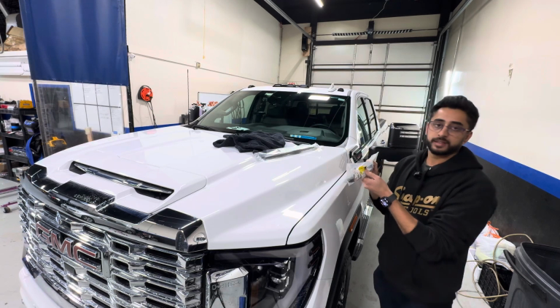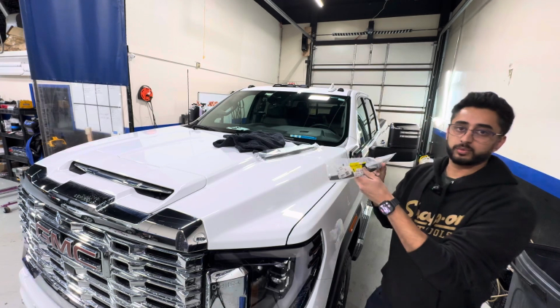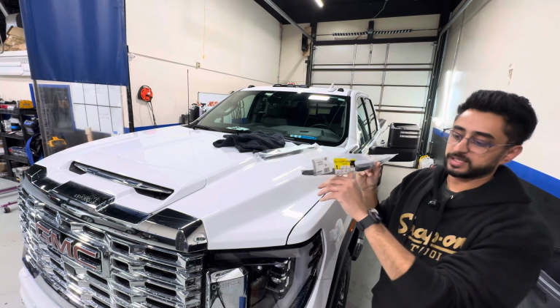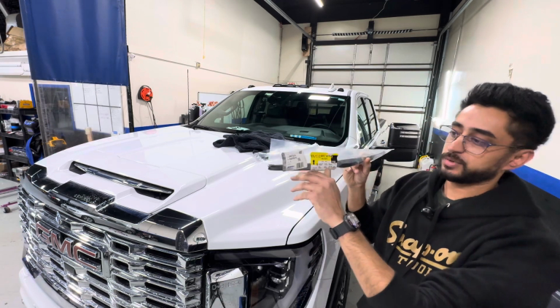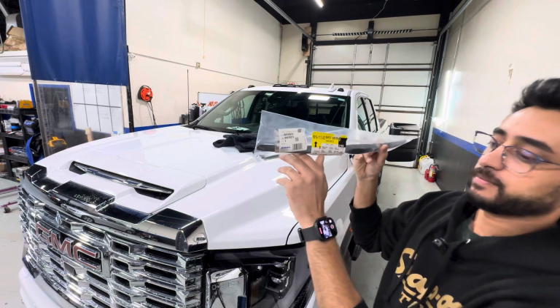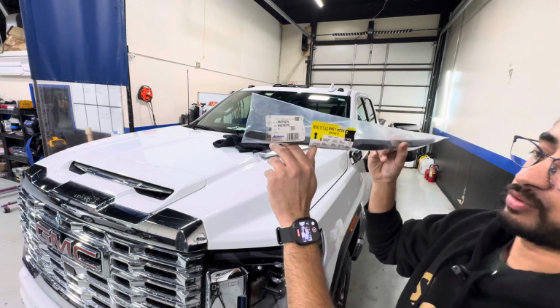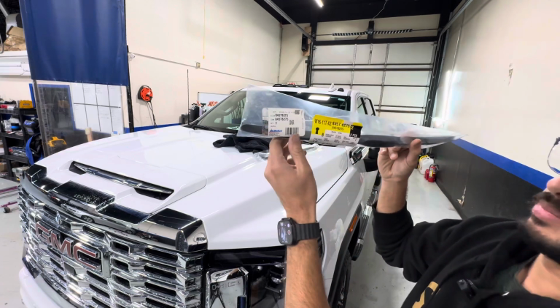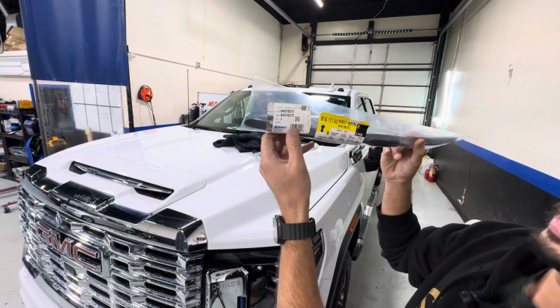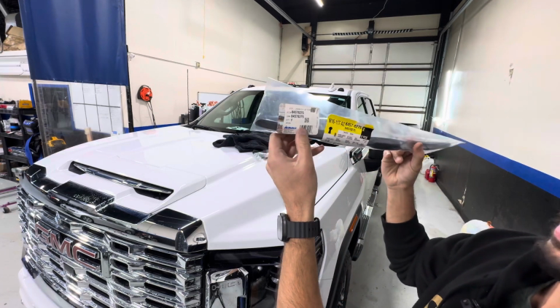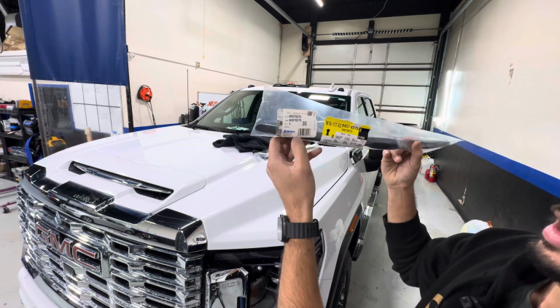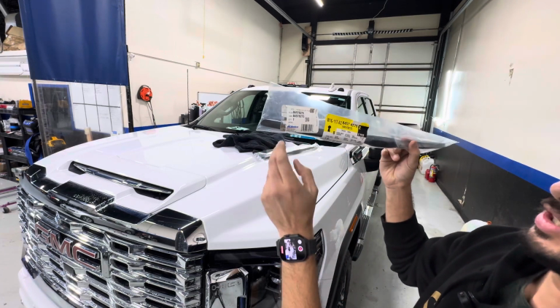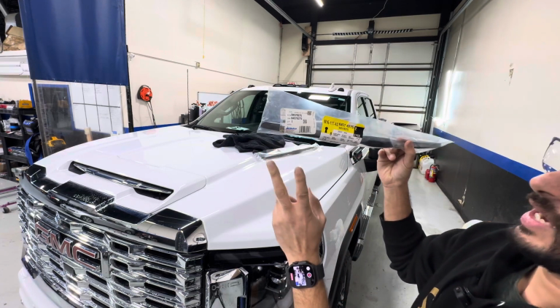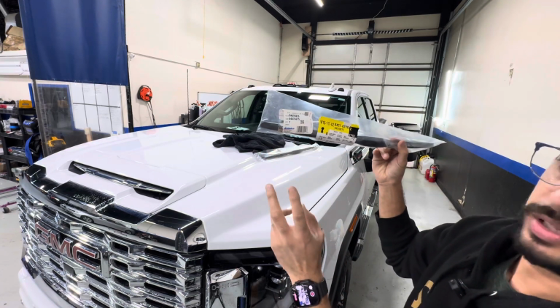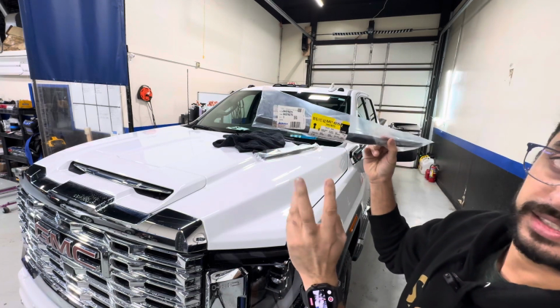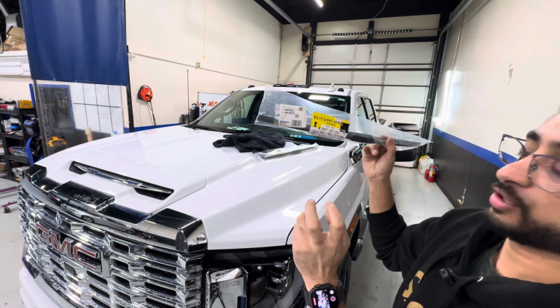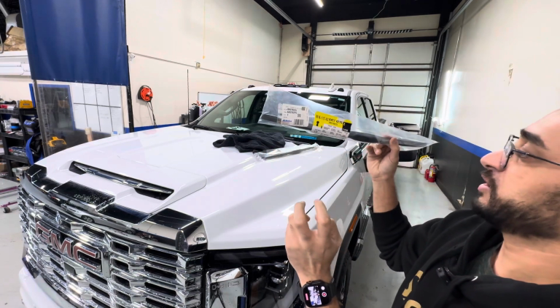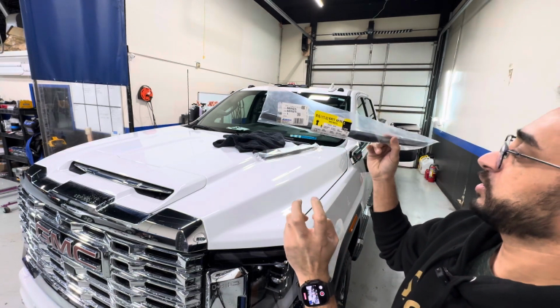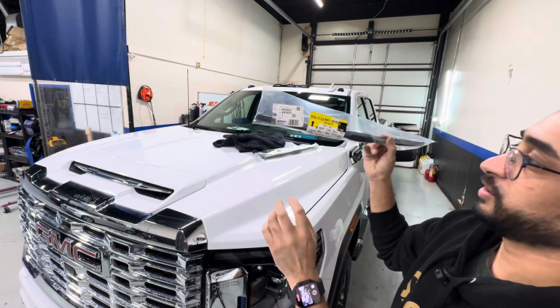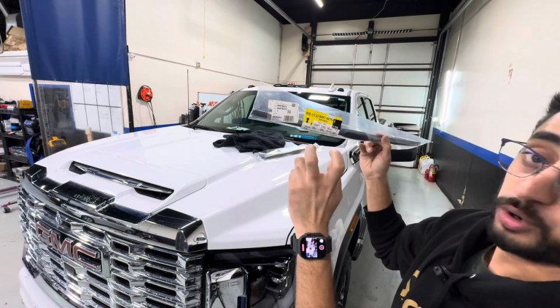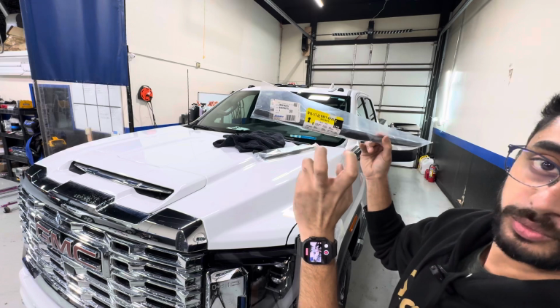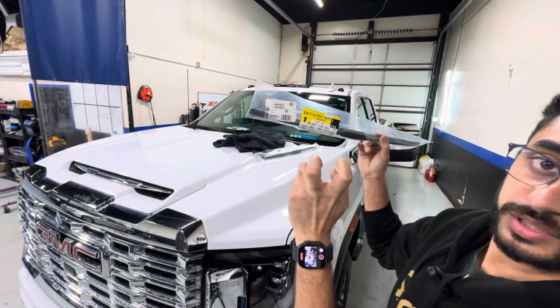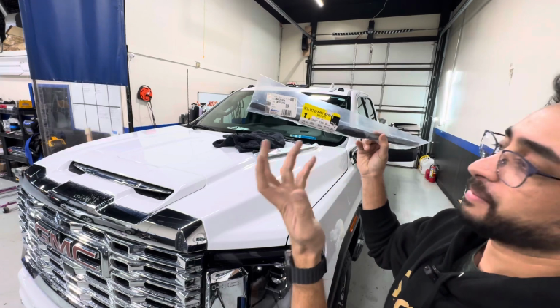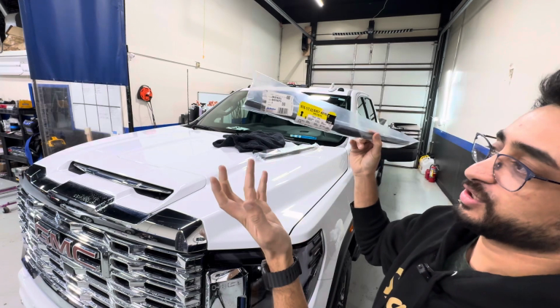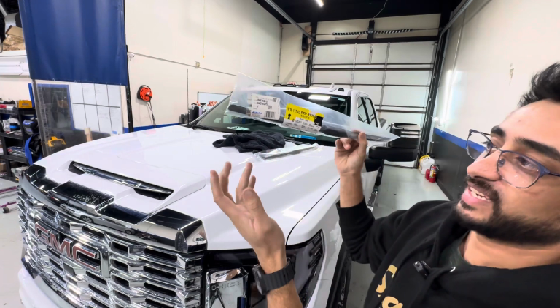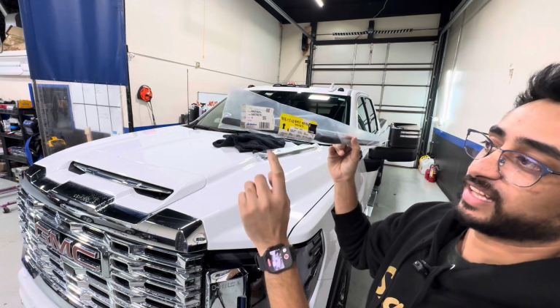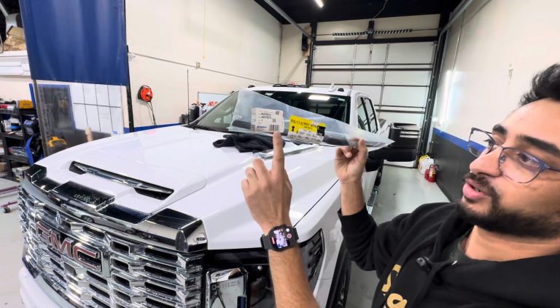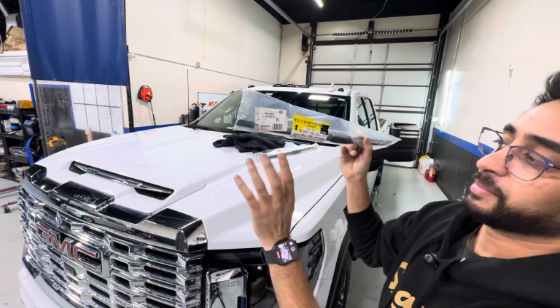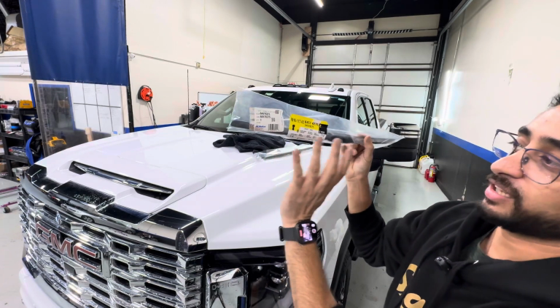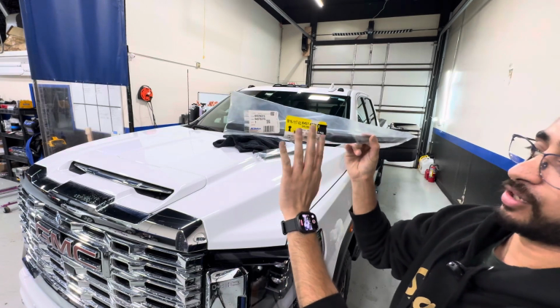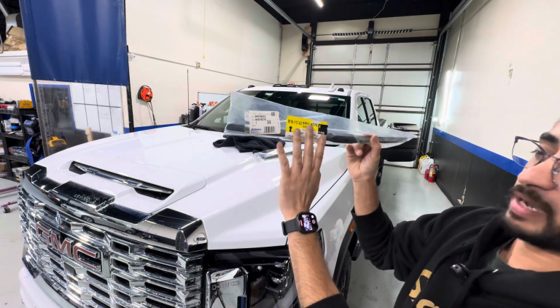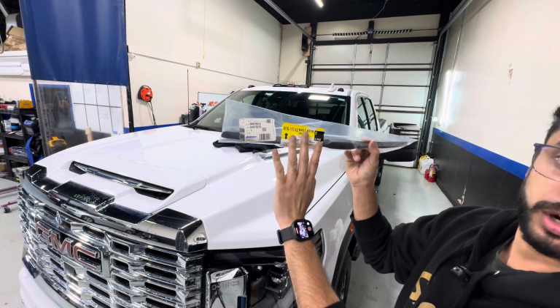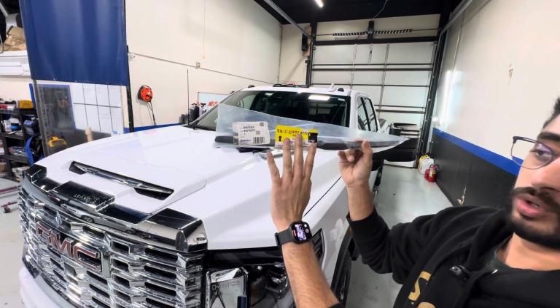These are the wiper blades I'm using, right from the dealership. There are two types: the AC Delco generic ones and the OEM ones, which happen to also be AC Delco but these are the higher, better quality ones.